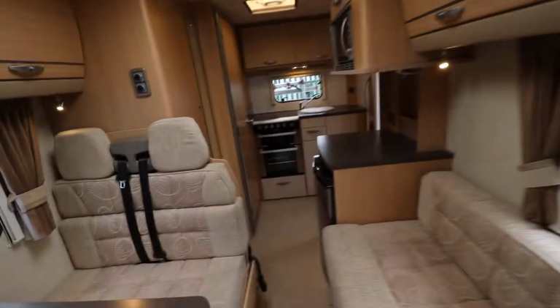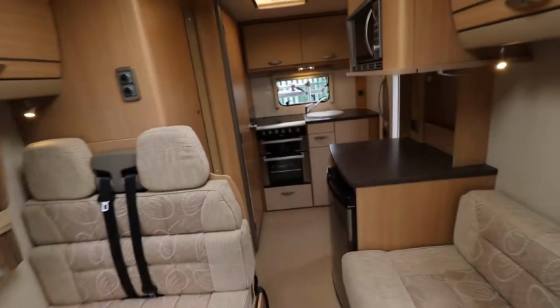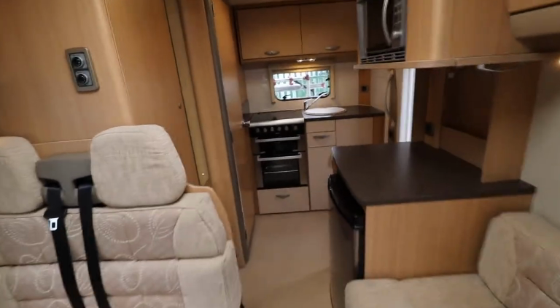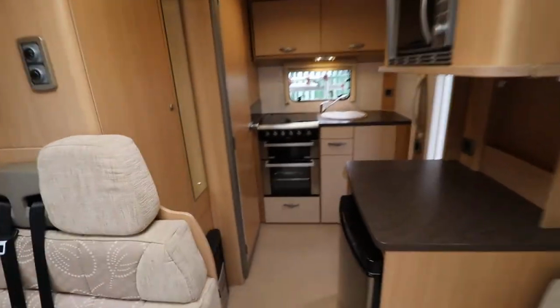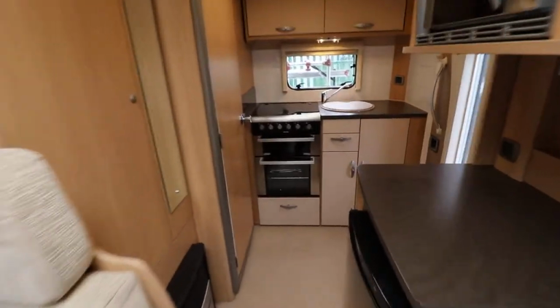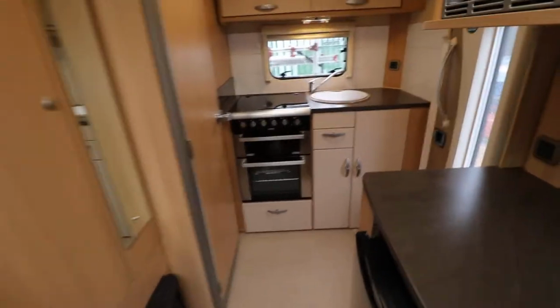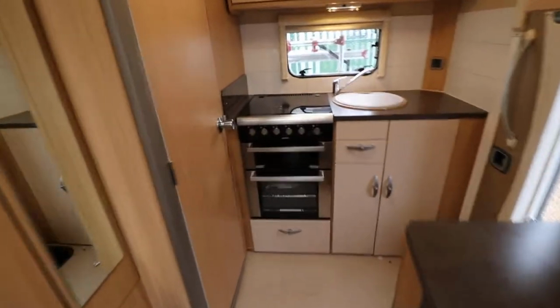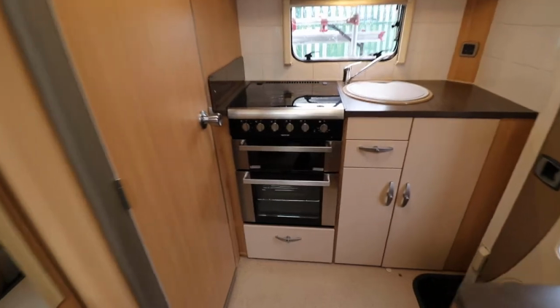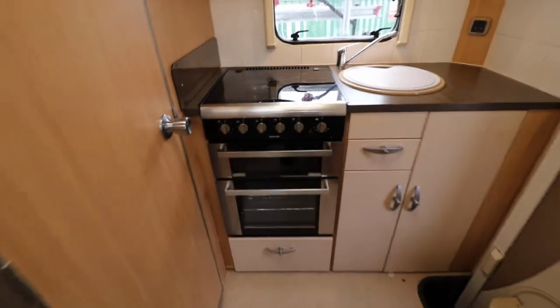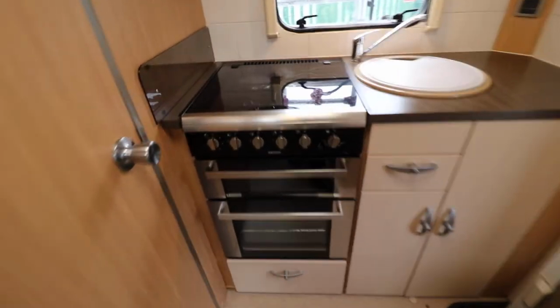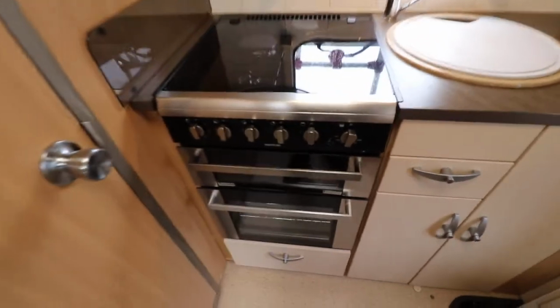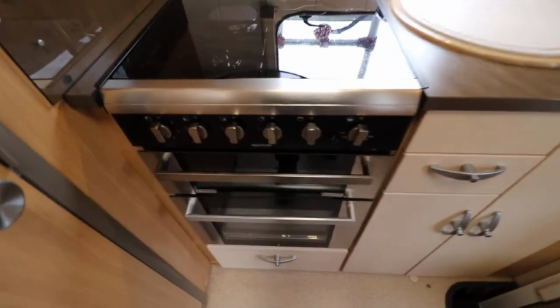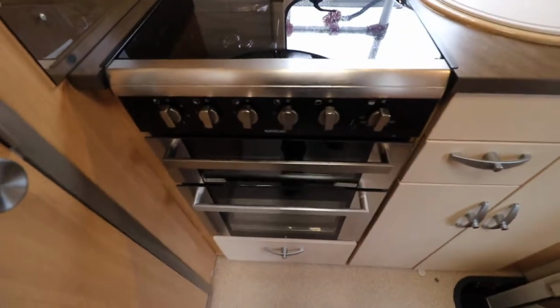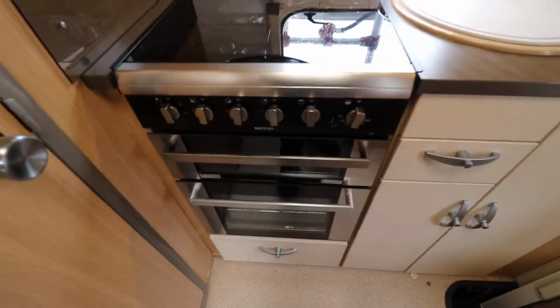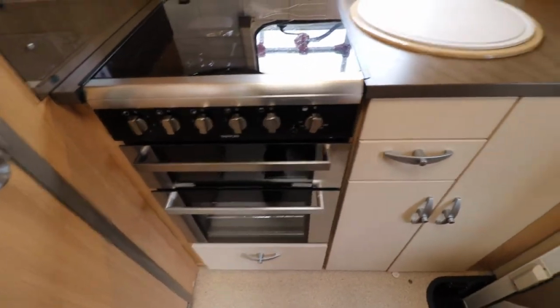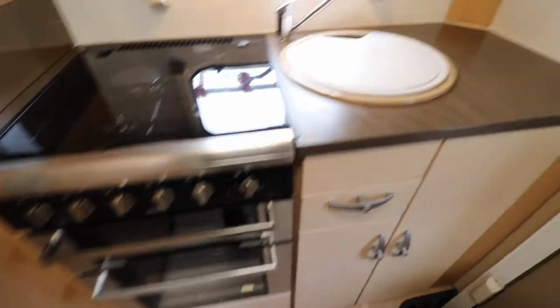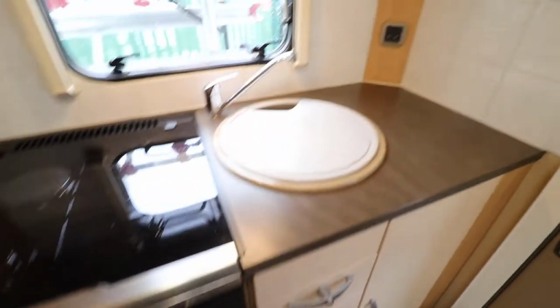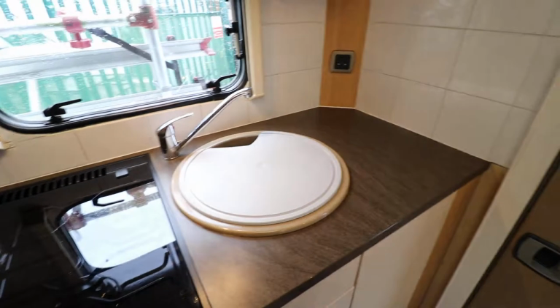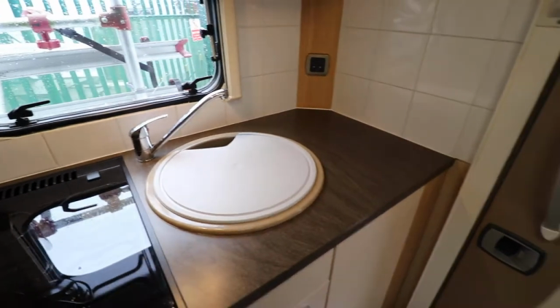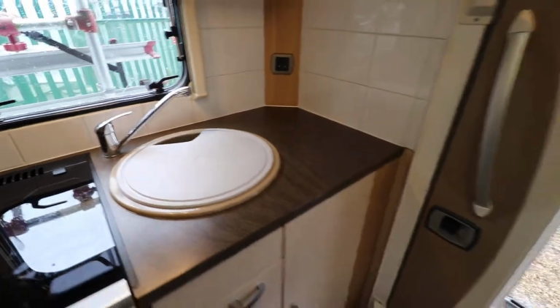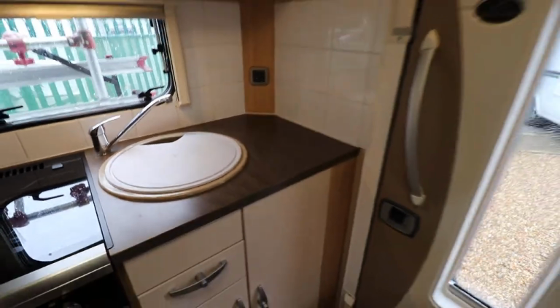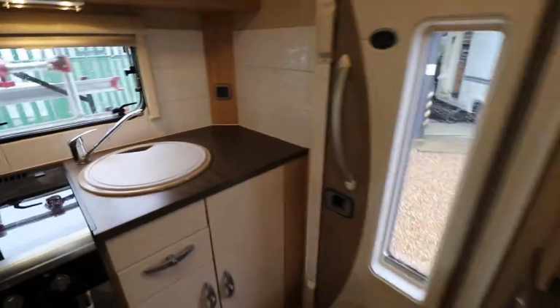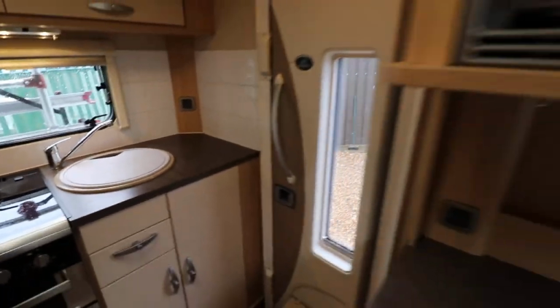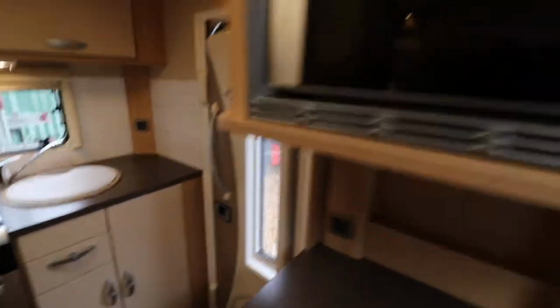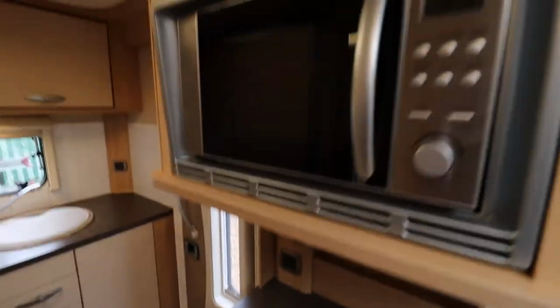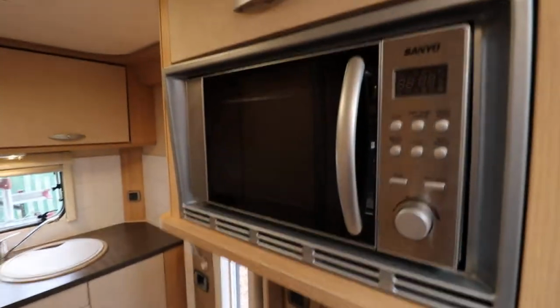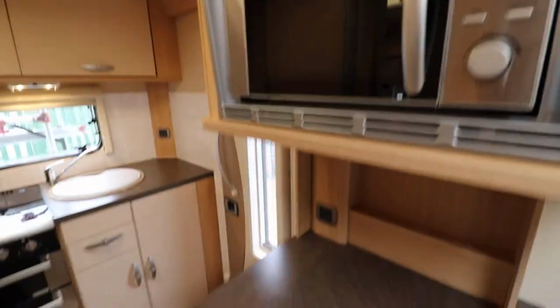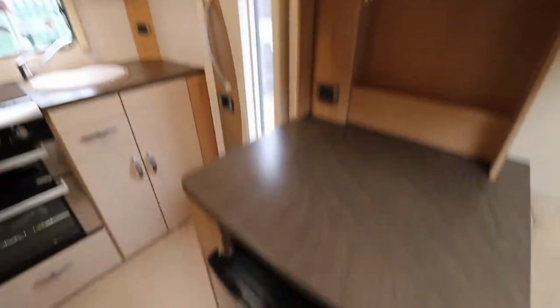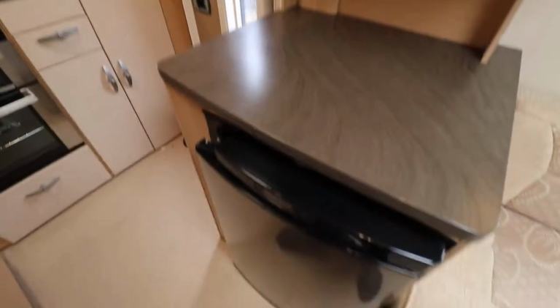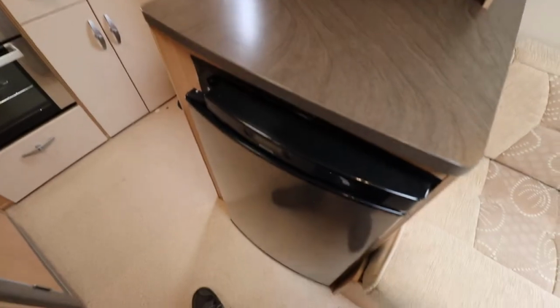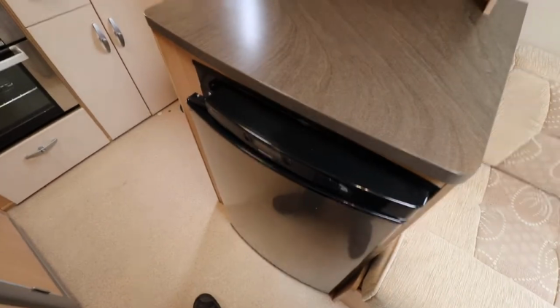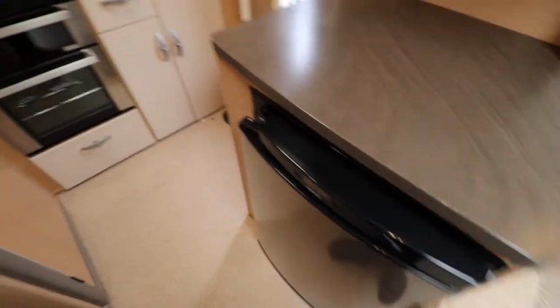Going to the back of the motorhome, there is an end kitchen that has a gas and mains hob. Below there is a full oven and grill. We have a sink, and if I step back a bit you can see there is a microwave oven and below there is a freeway fridge as well.